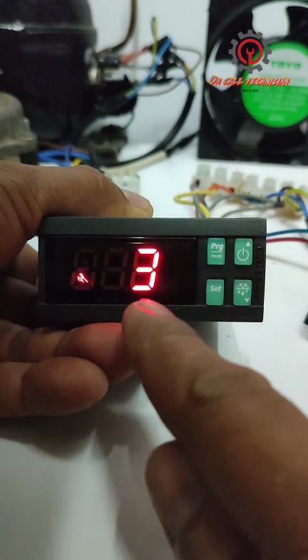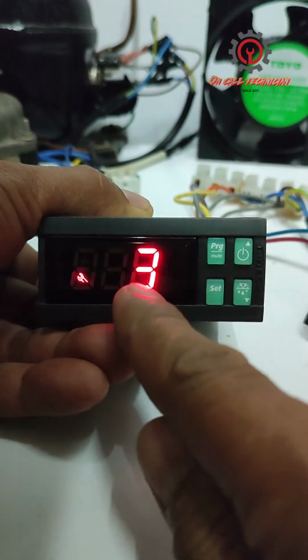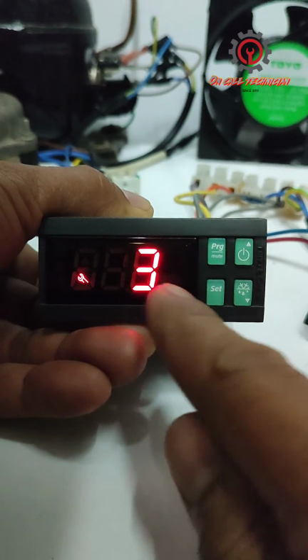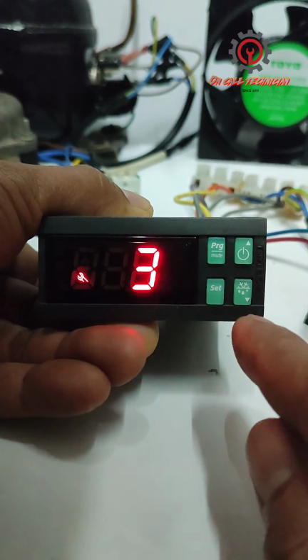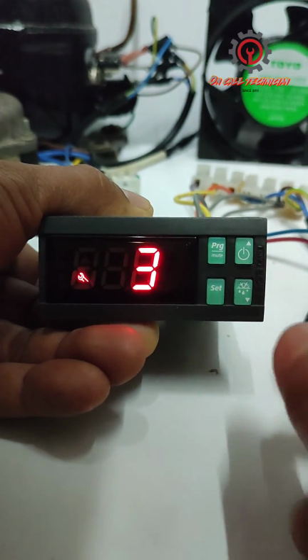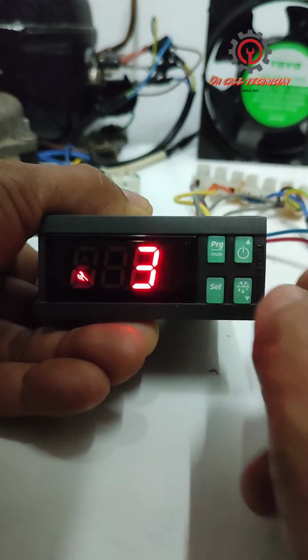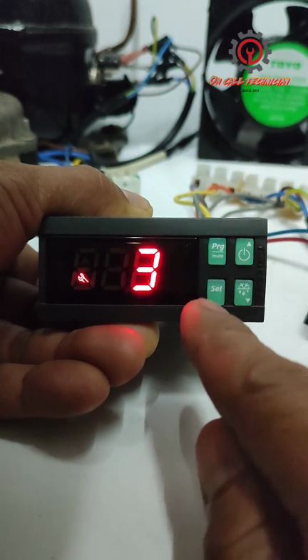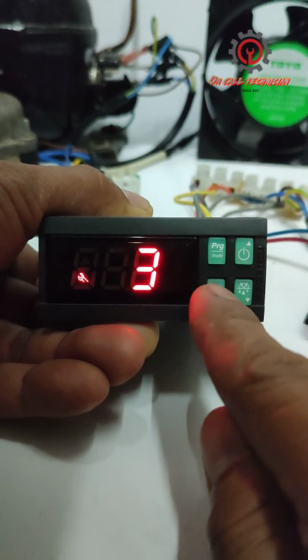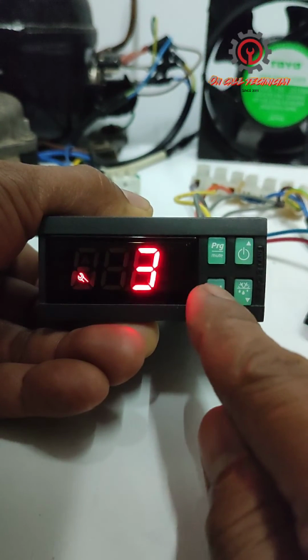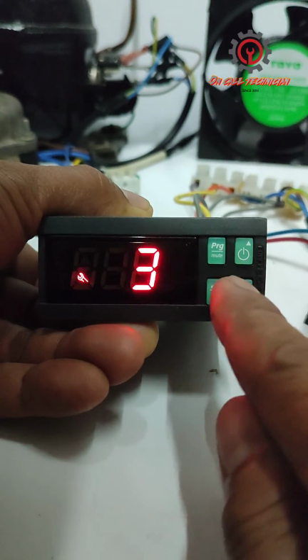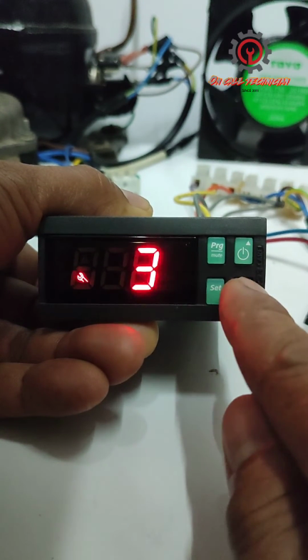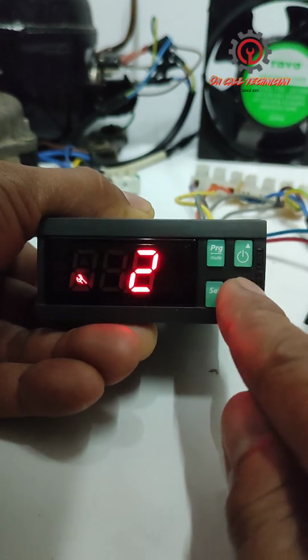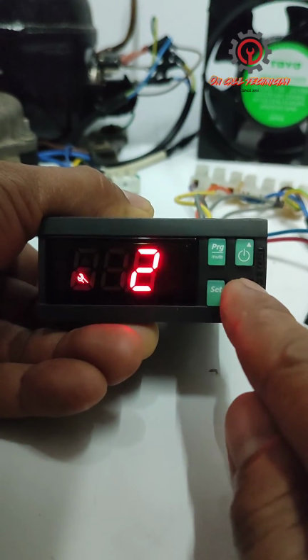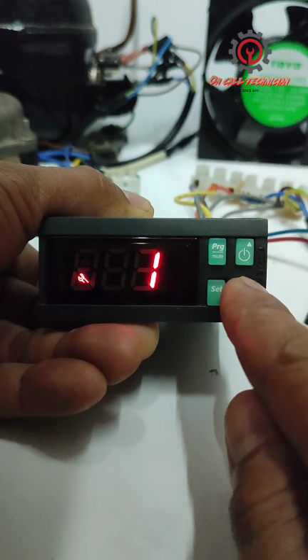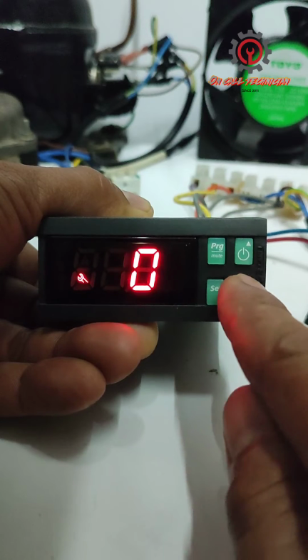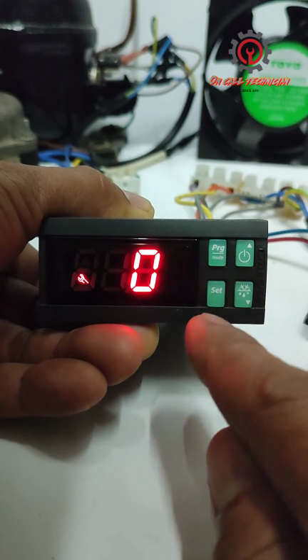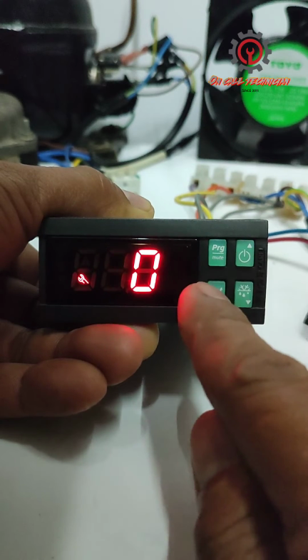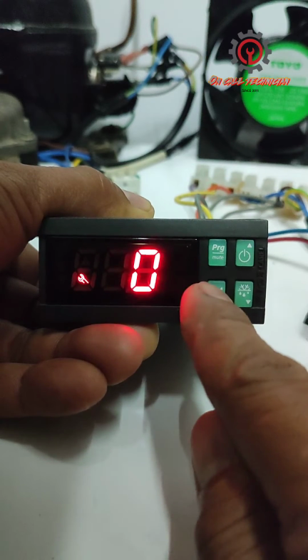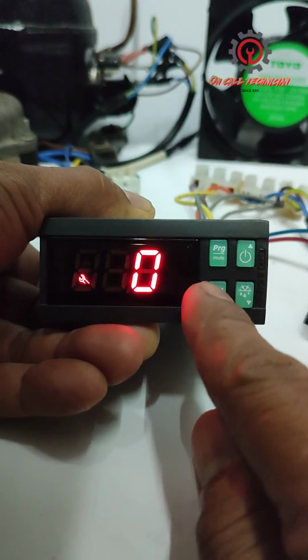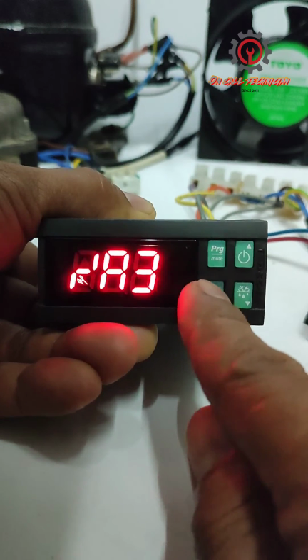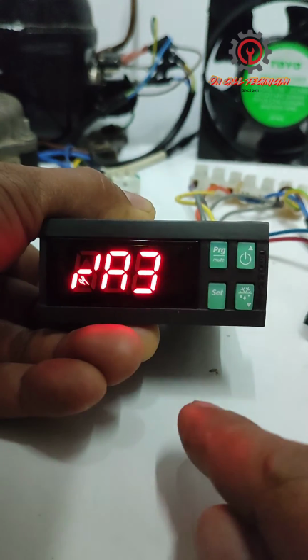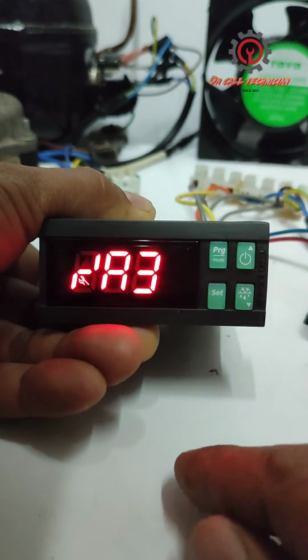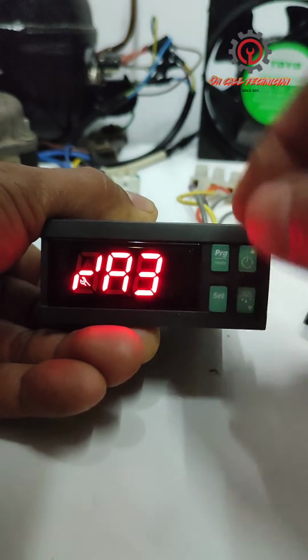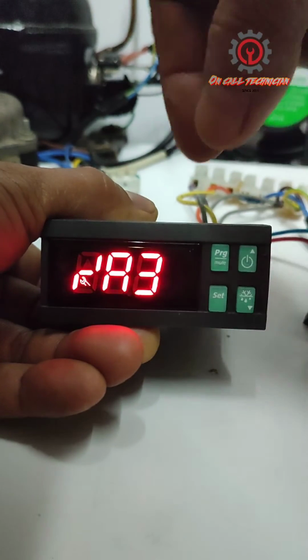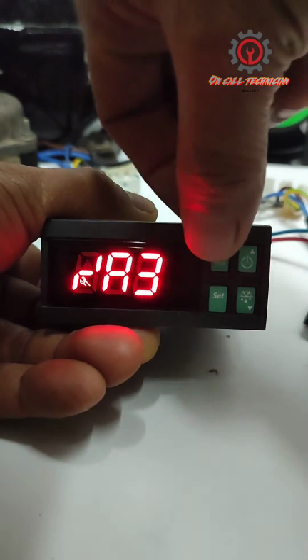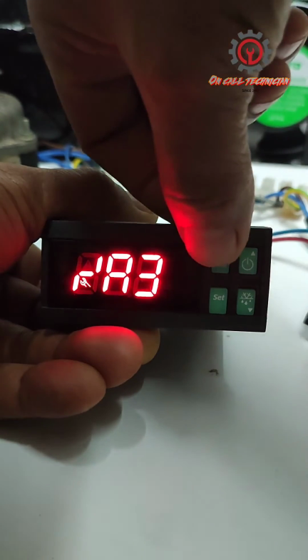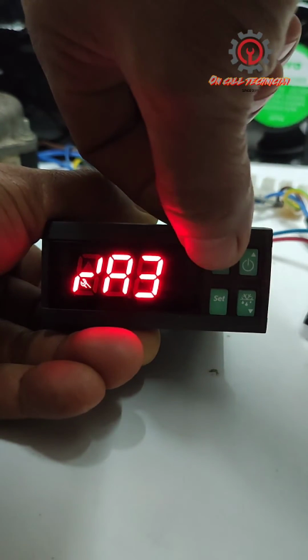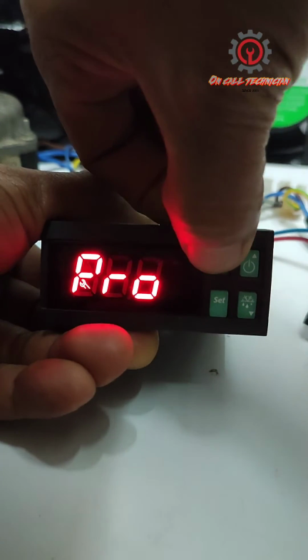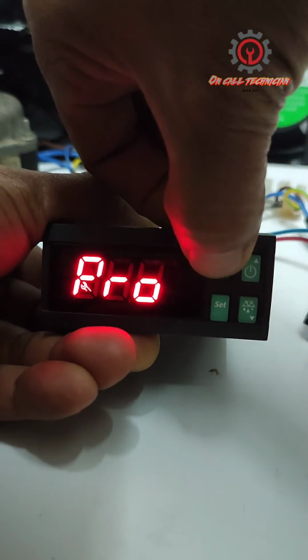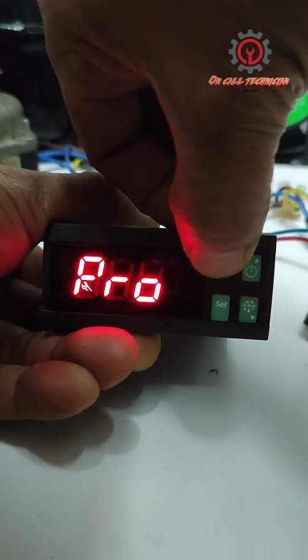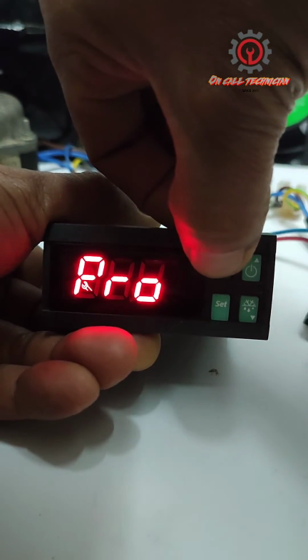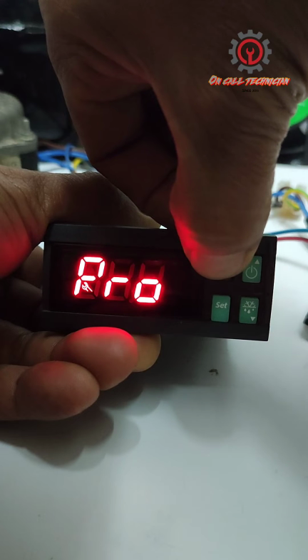The value there I'm going to set to 0, then press Set. Then press TPRG to memorize the setting.